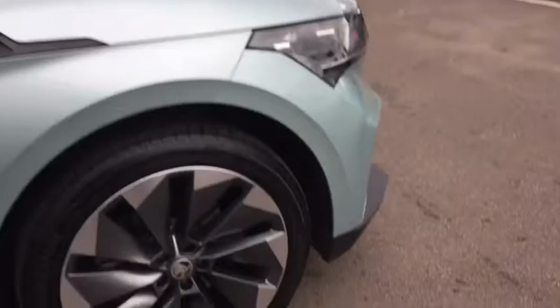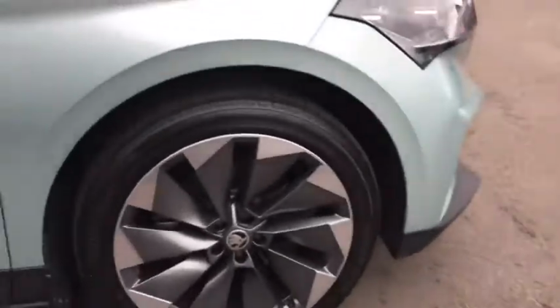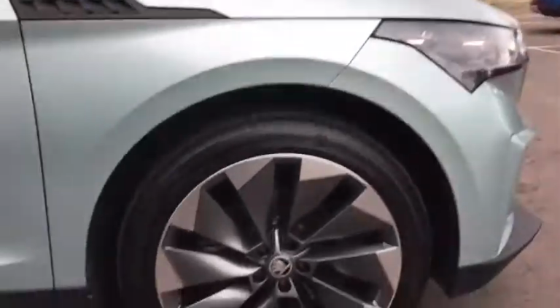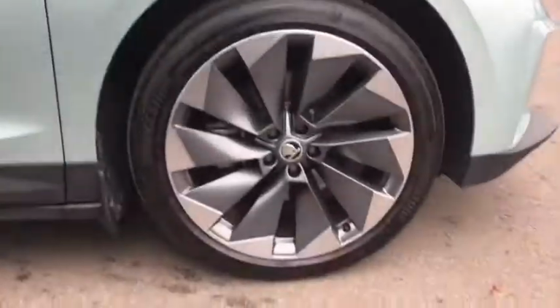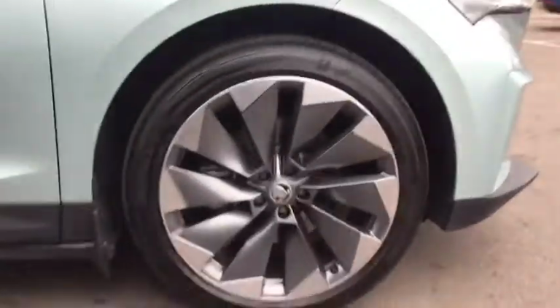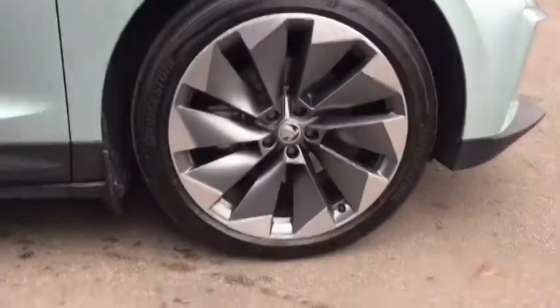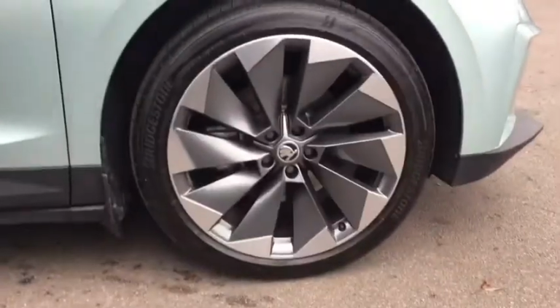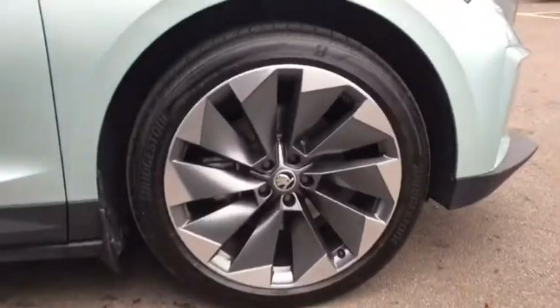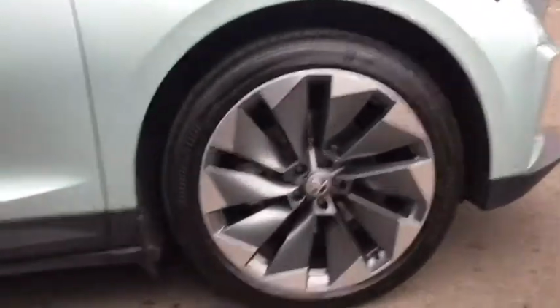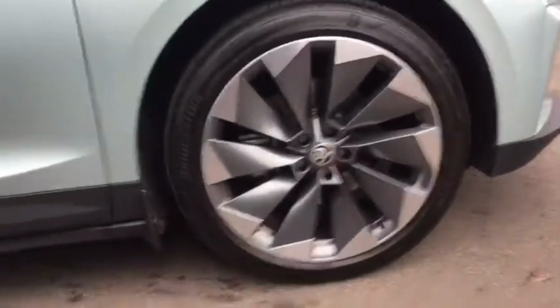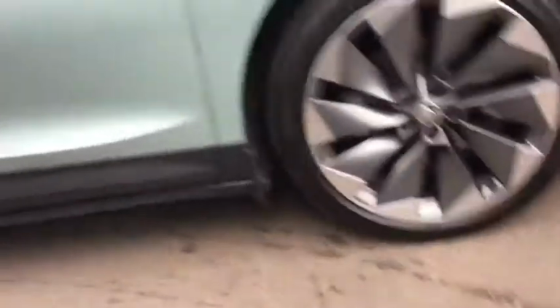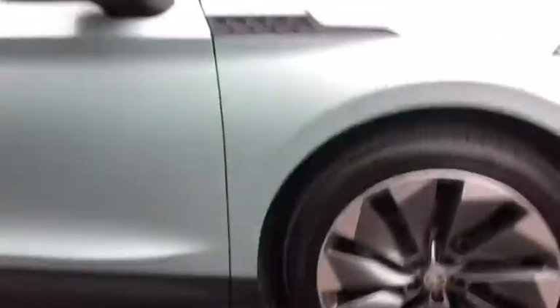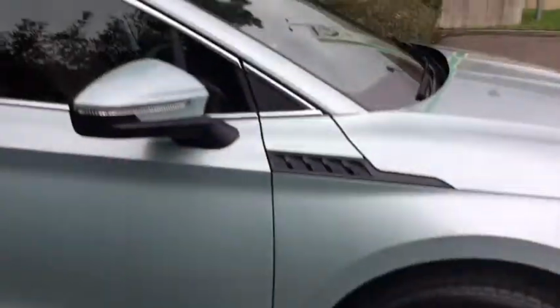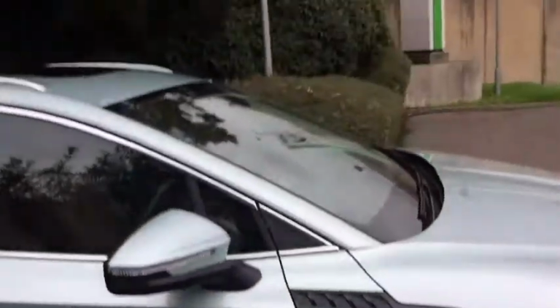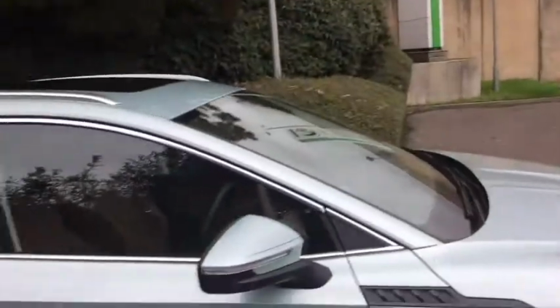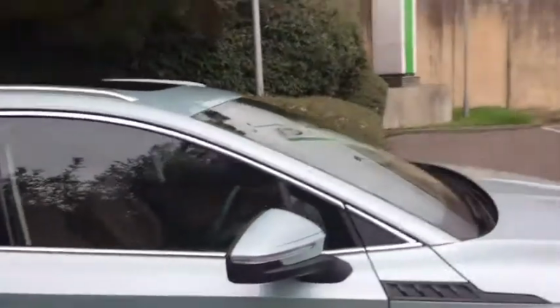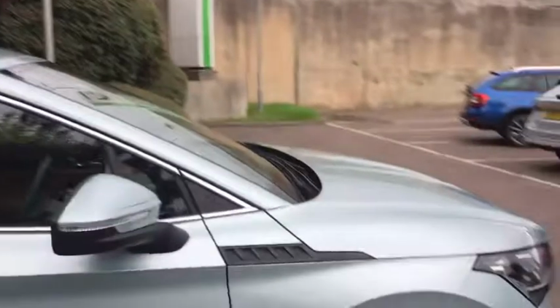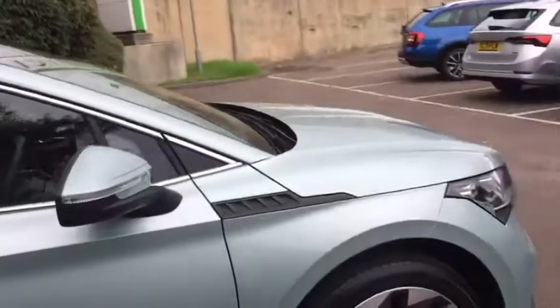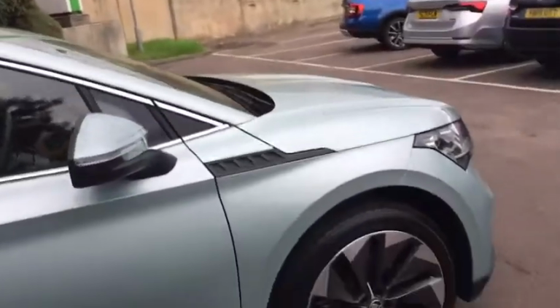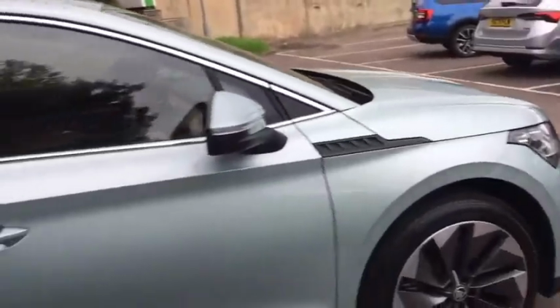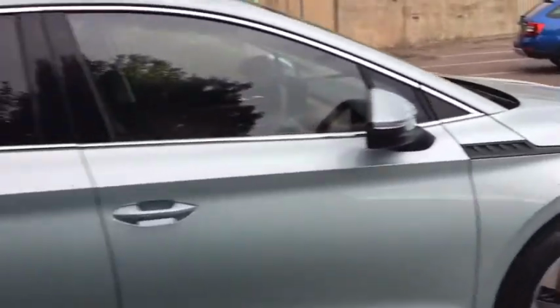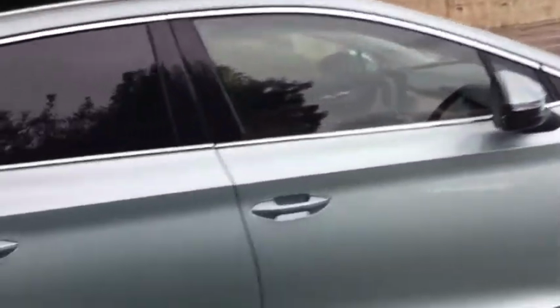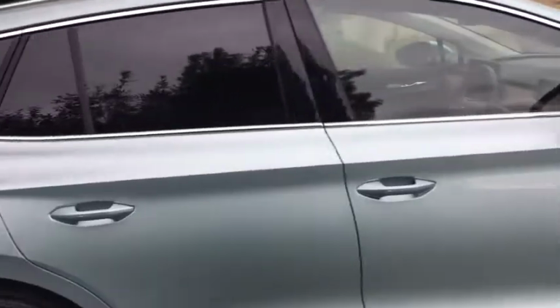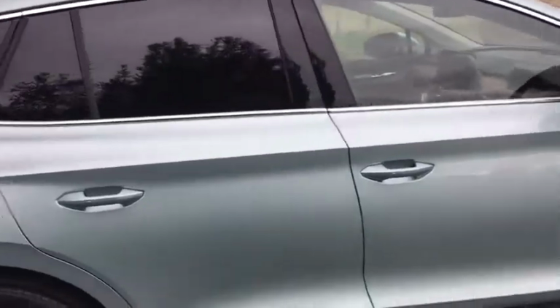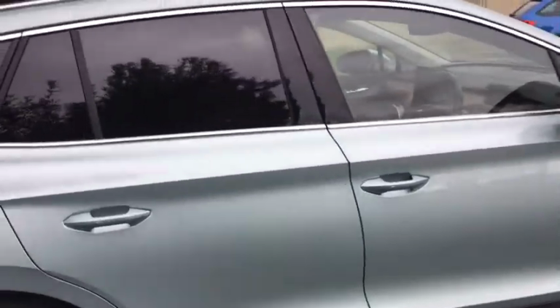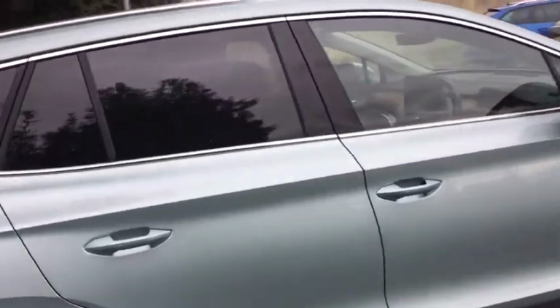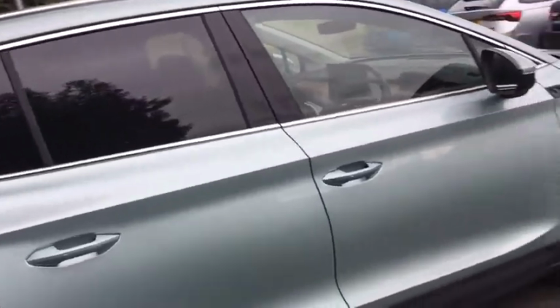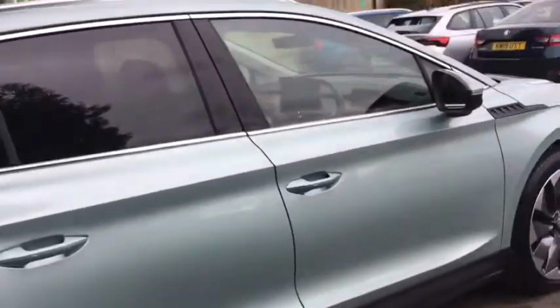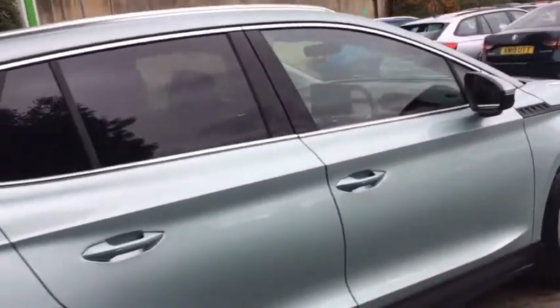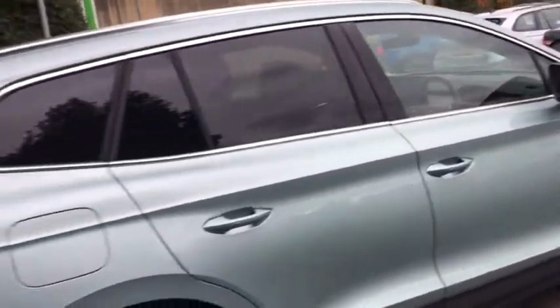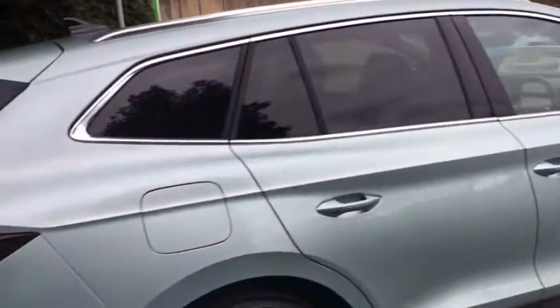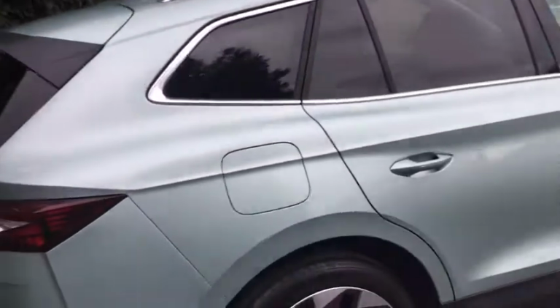Very, very comfy ride. Even though they're not the biggest tires, it's still very comfy. It's a beautiful colour, this thing - very nice. I didn't like it at first, but now it's really grown on me.